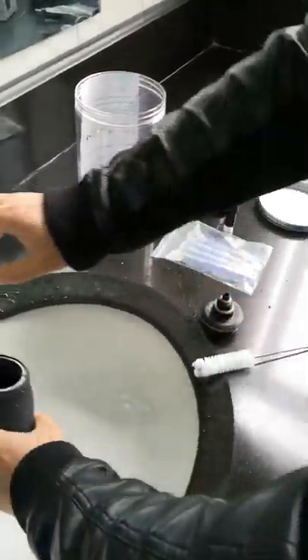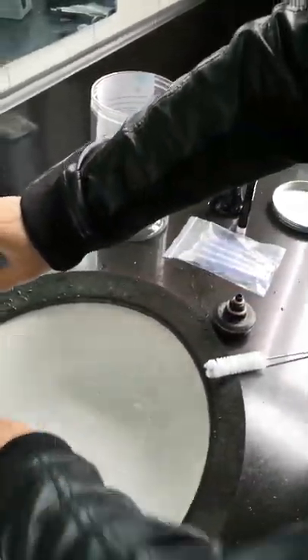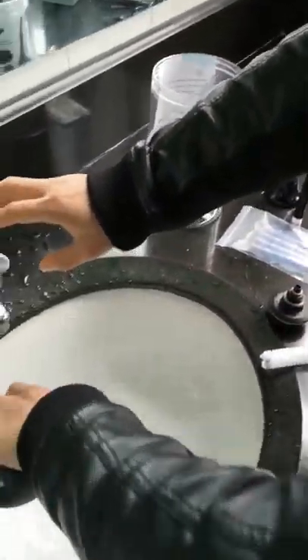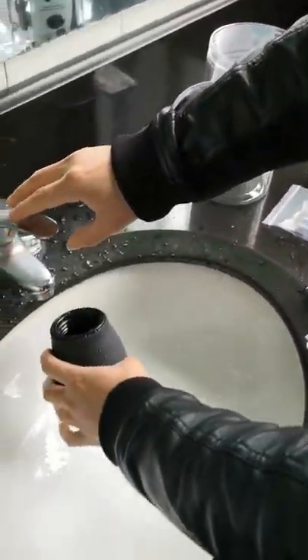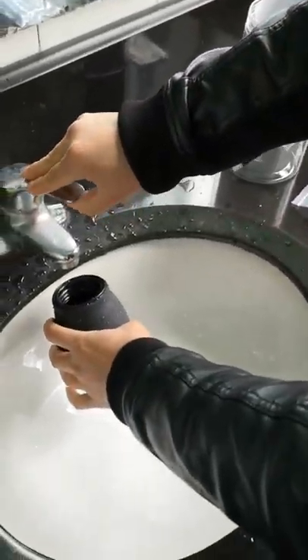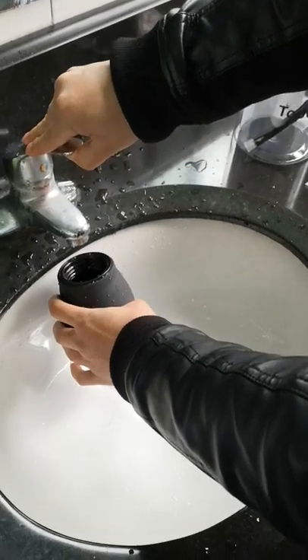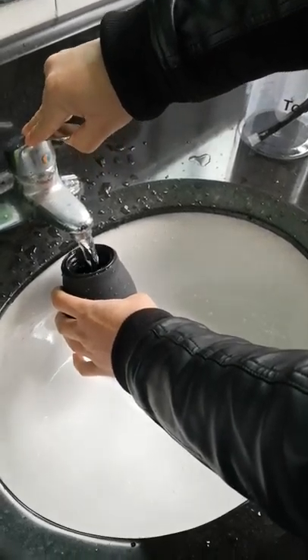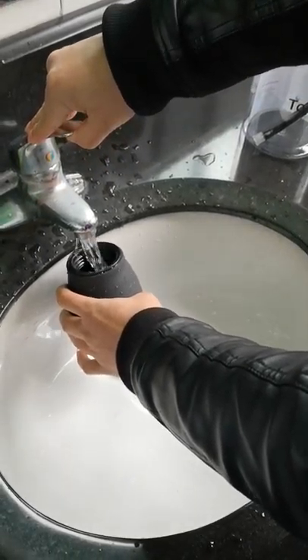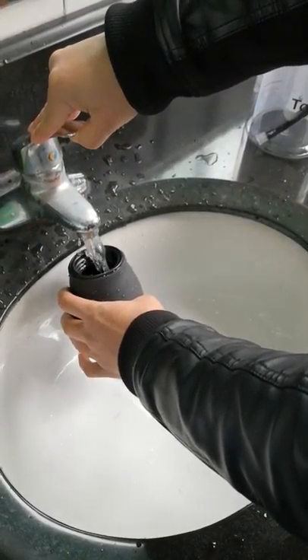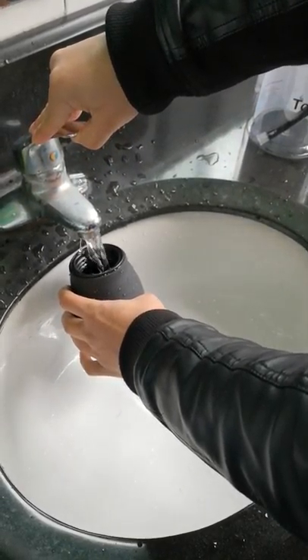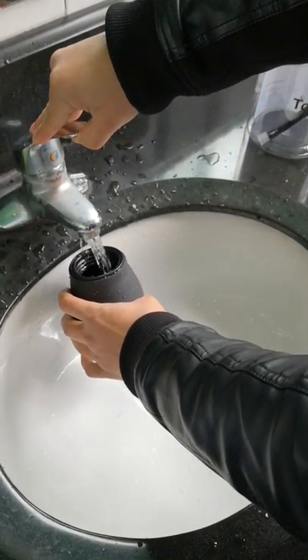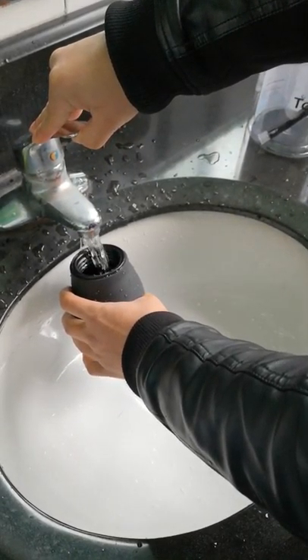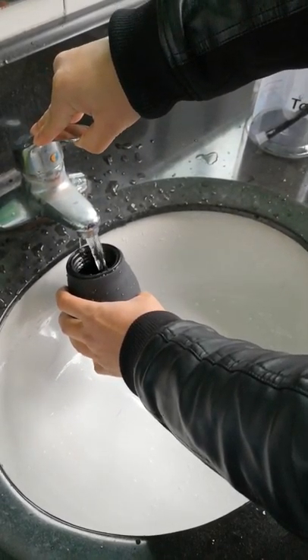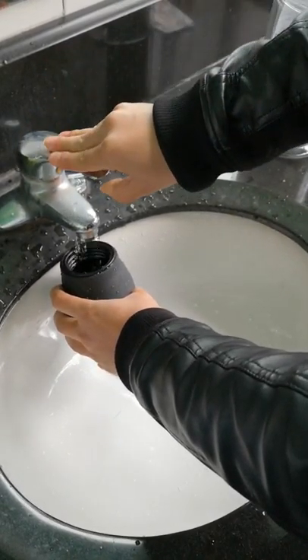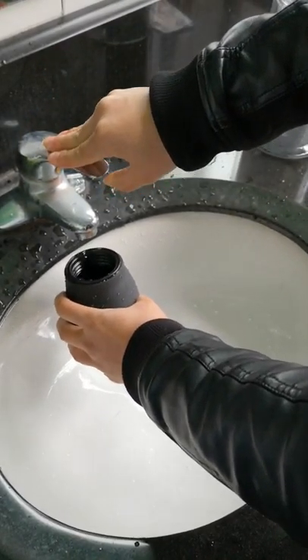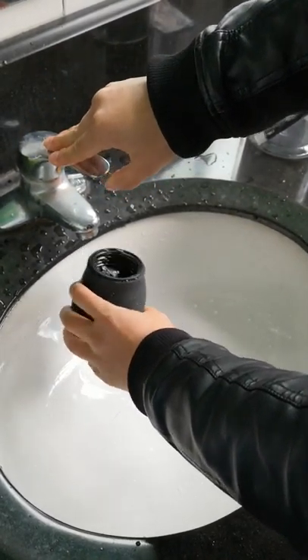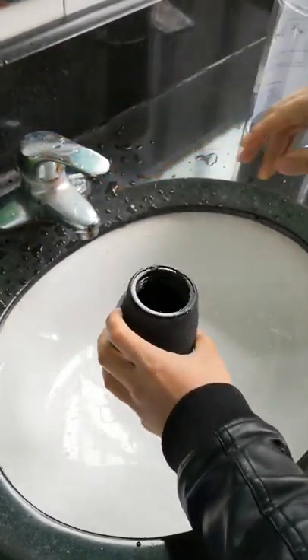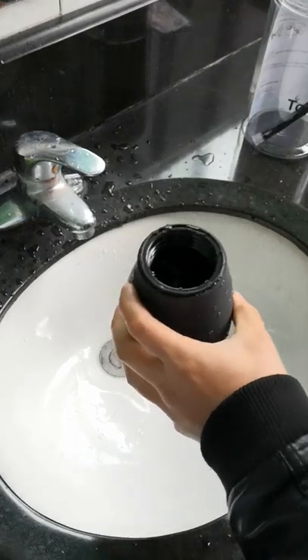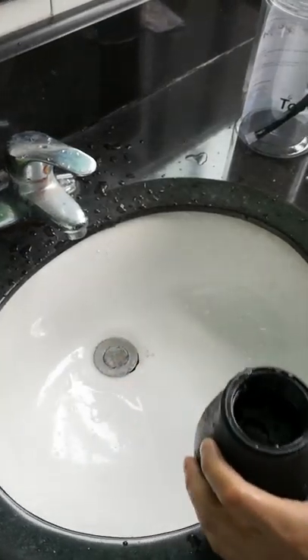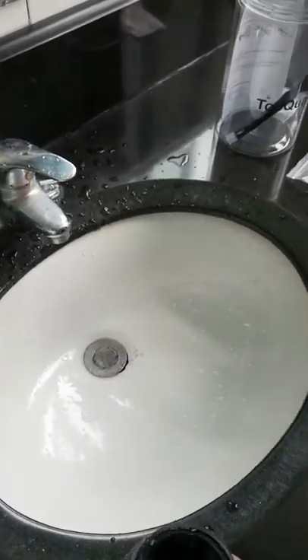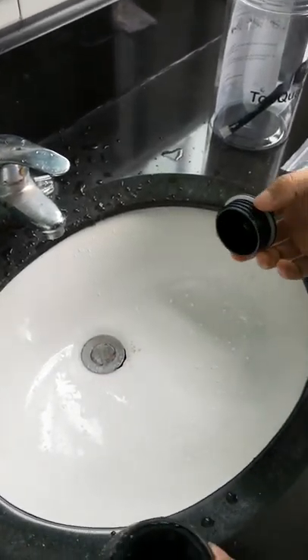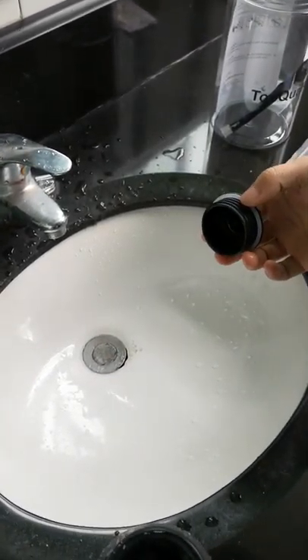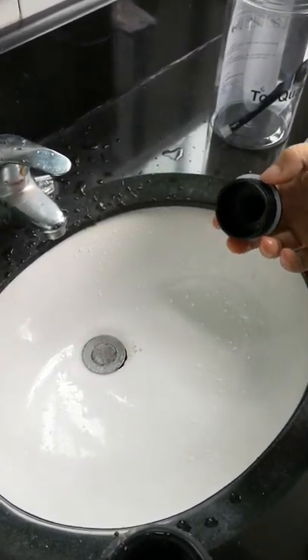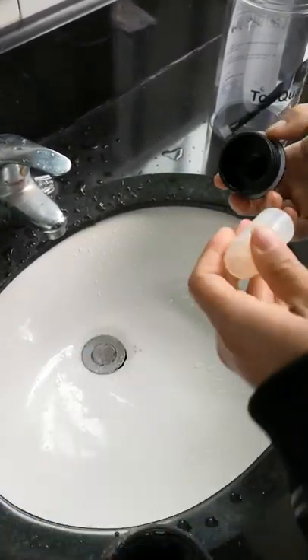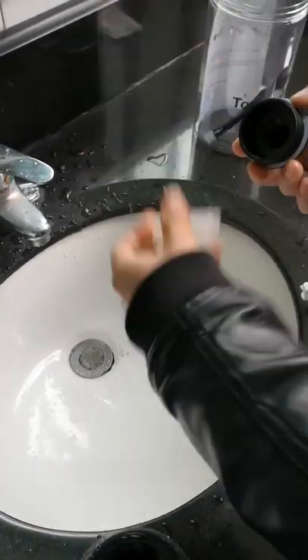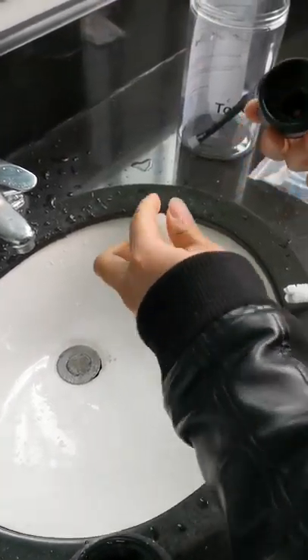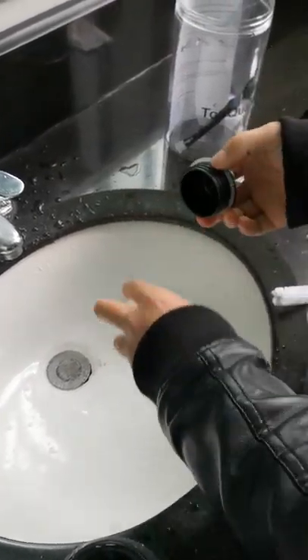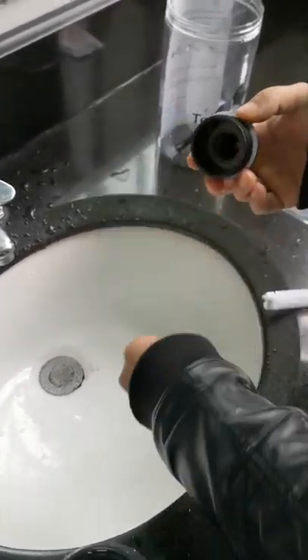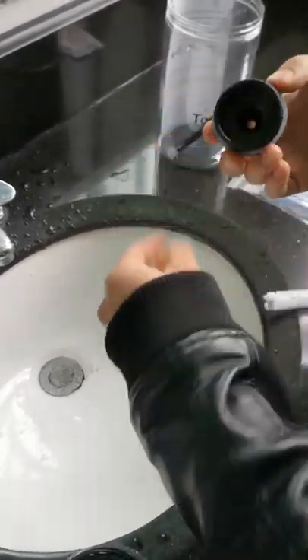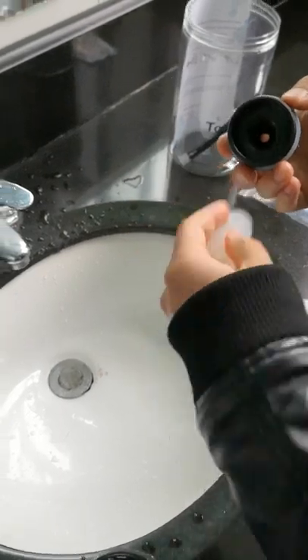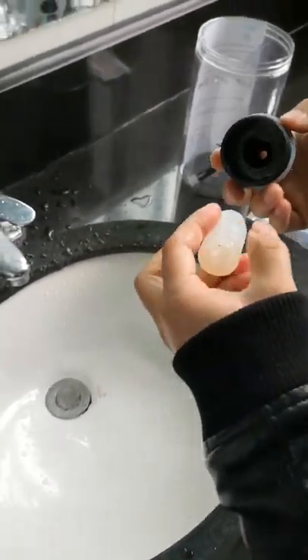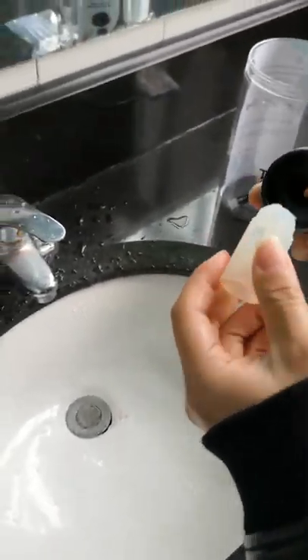Now fill with the liquid you want, and close the cover. Remember to do it like this, then insert the plug.